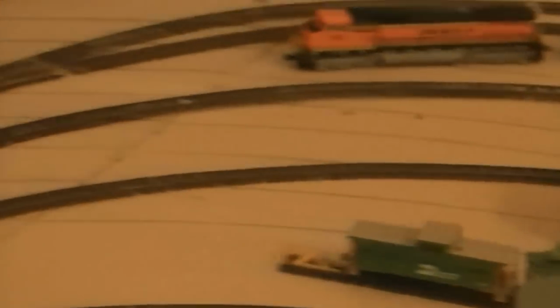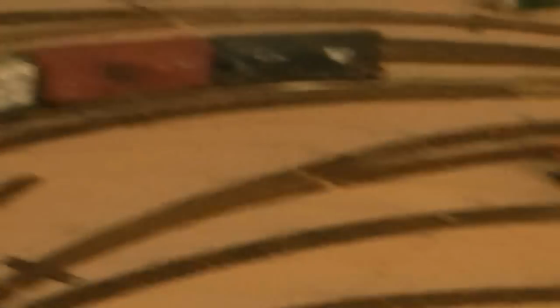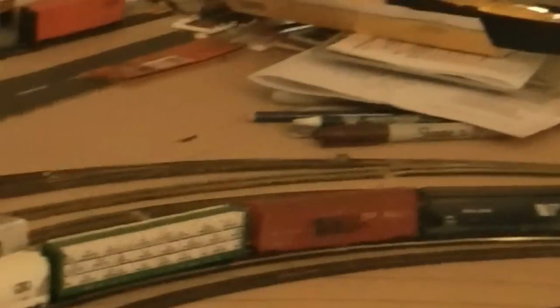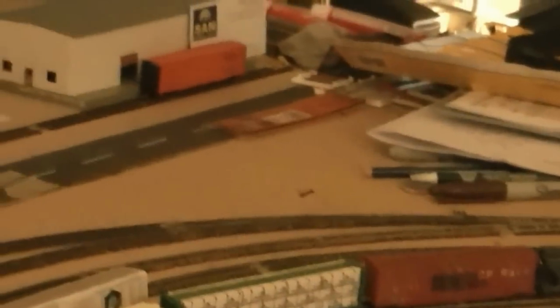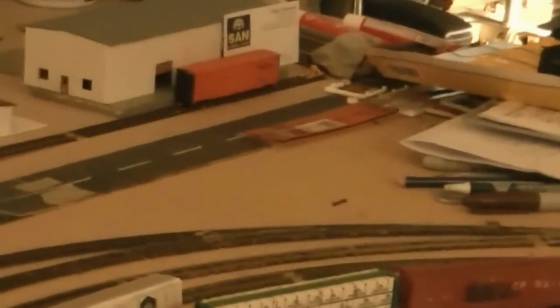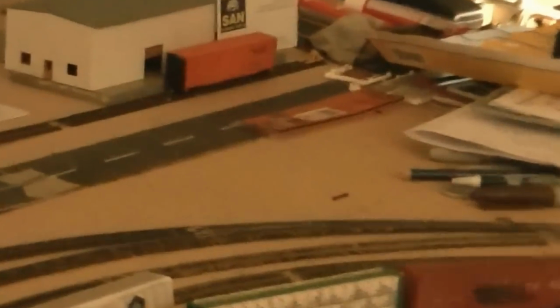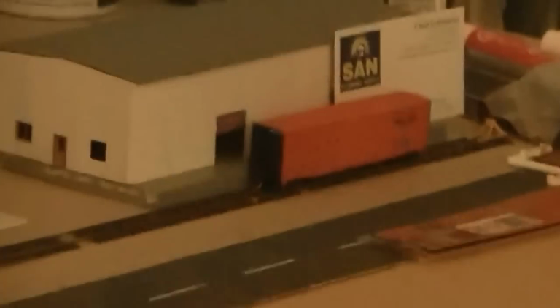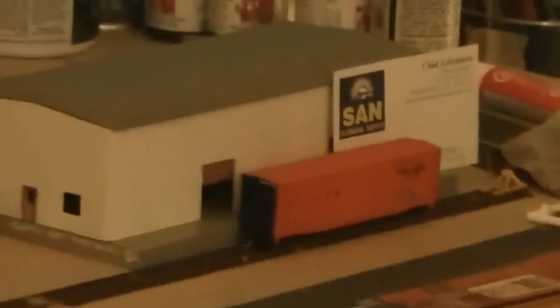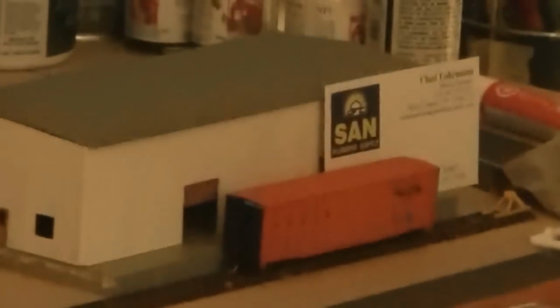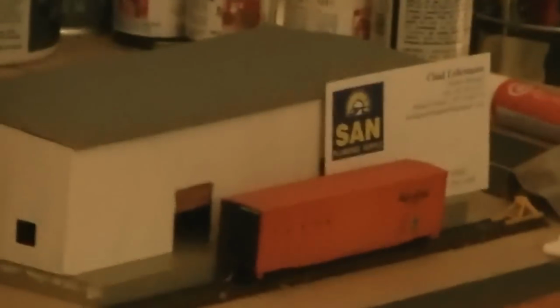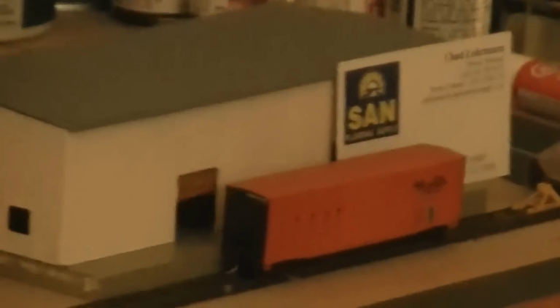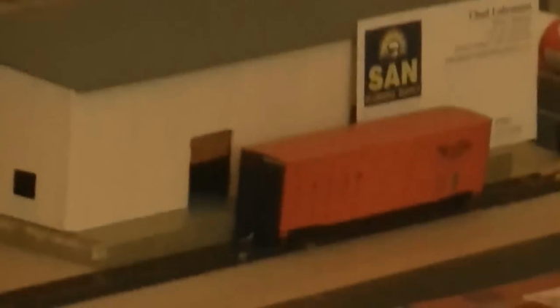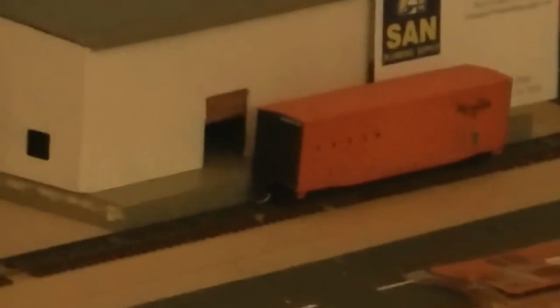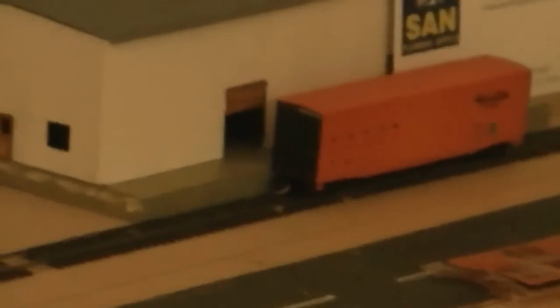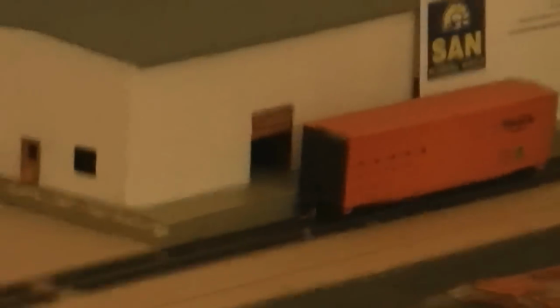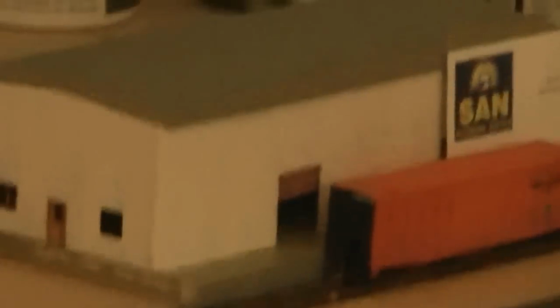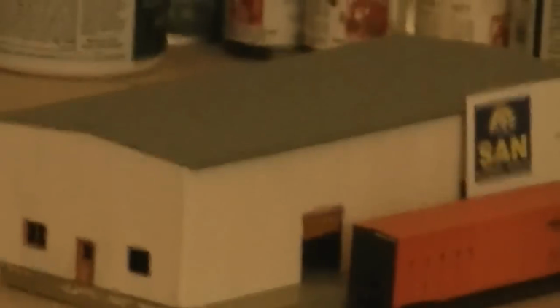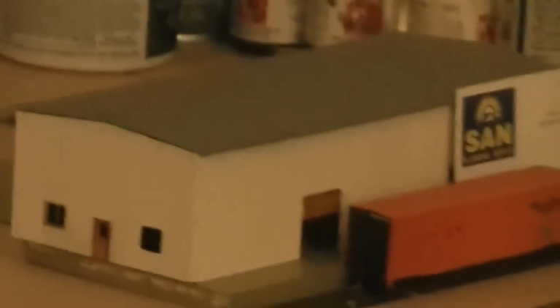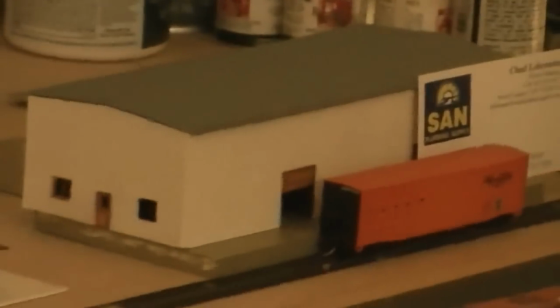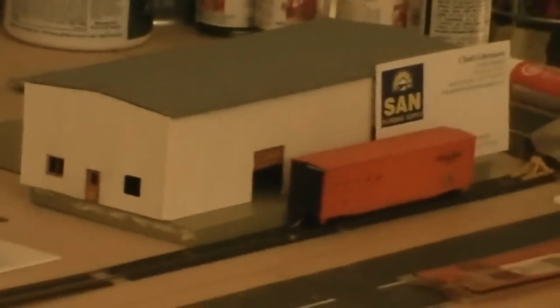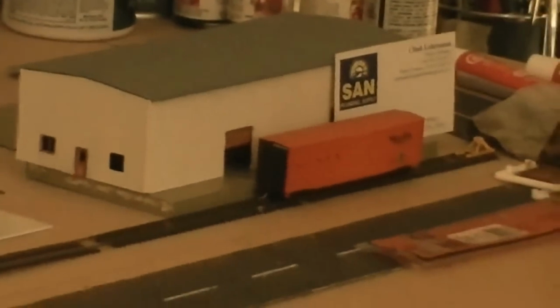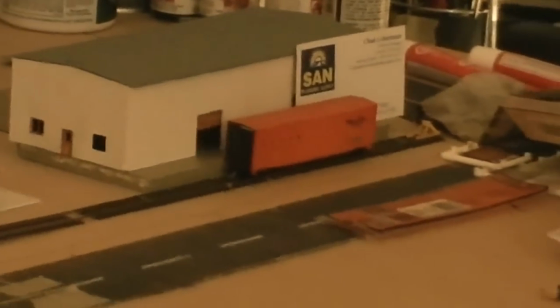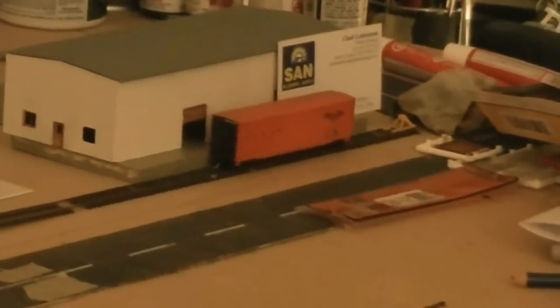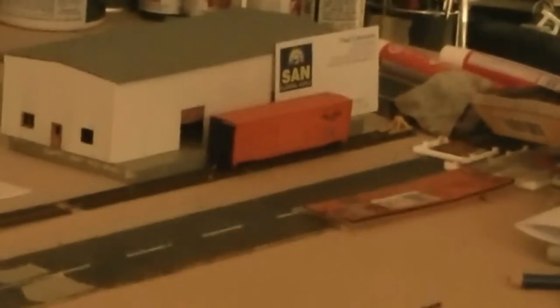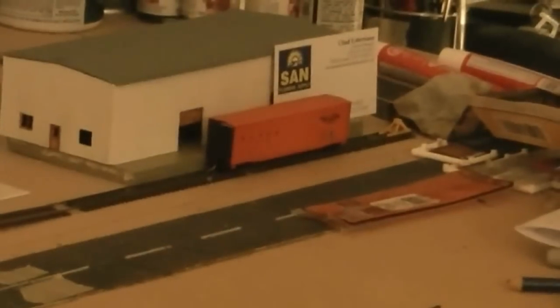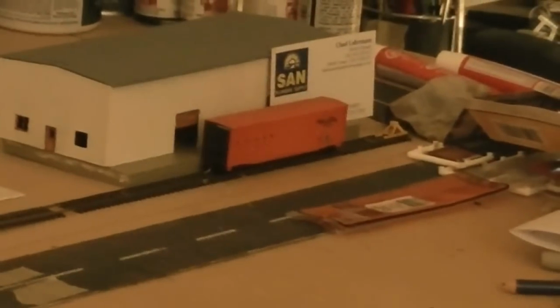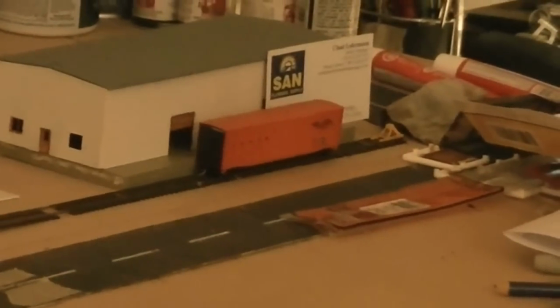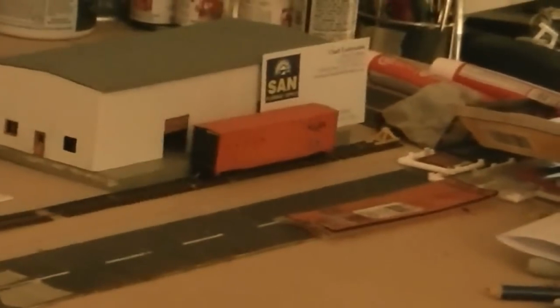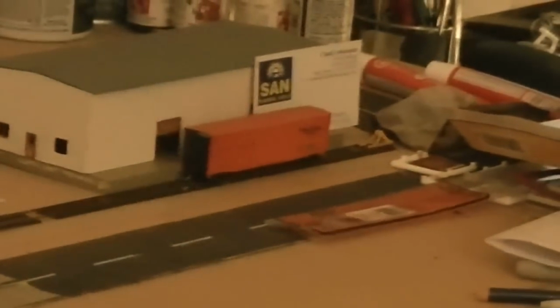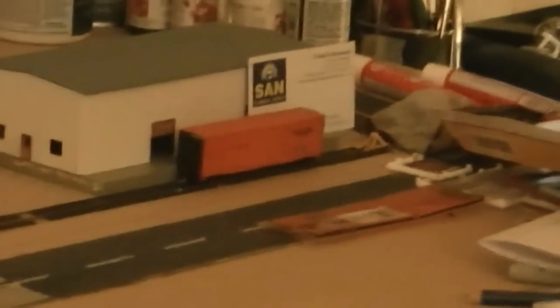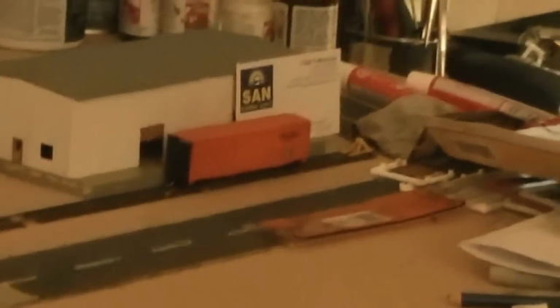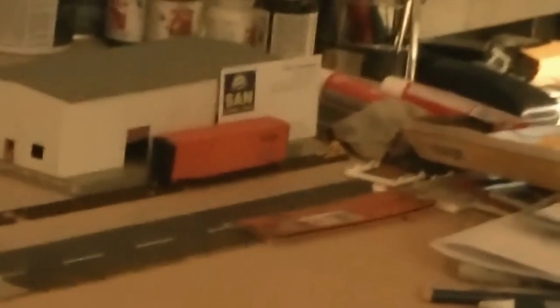And then we are going to pan on over to Sand Plumbing and Heating Supply. As you can see, it is coming along — it is painted and it has a roof on it, and signage will be going on it next.